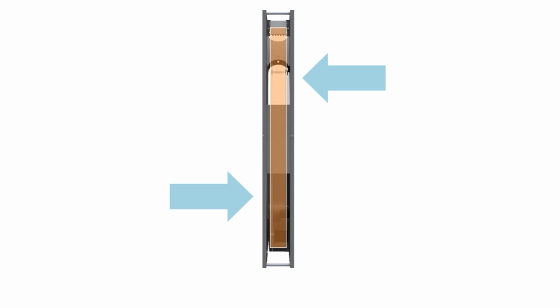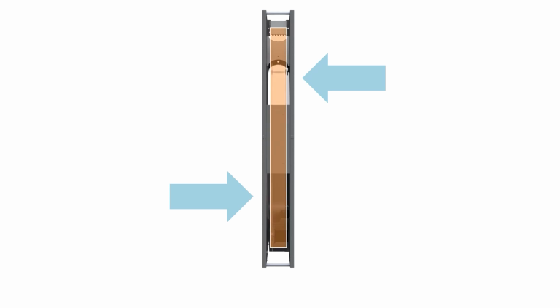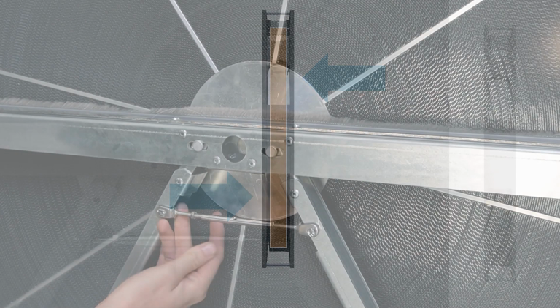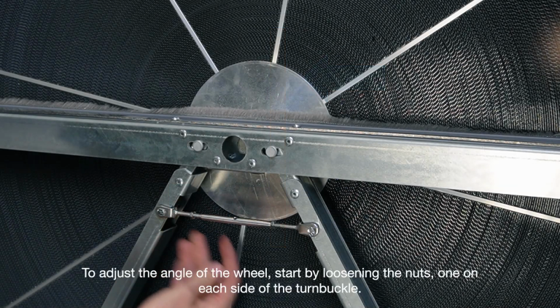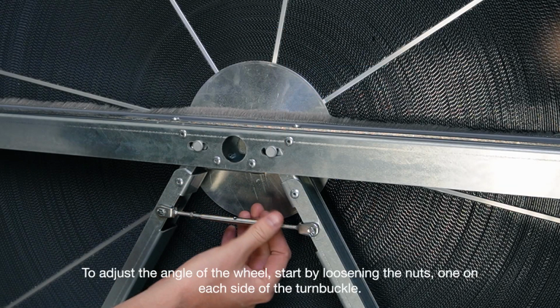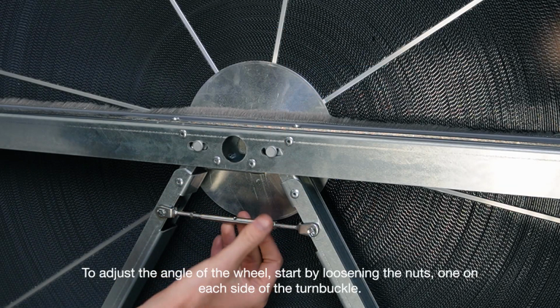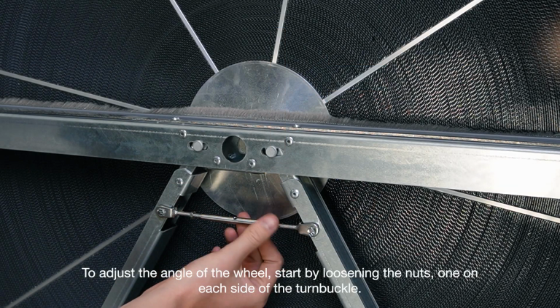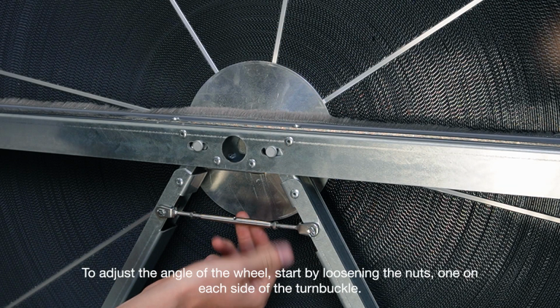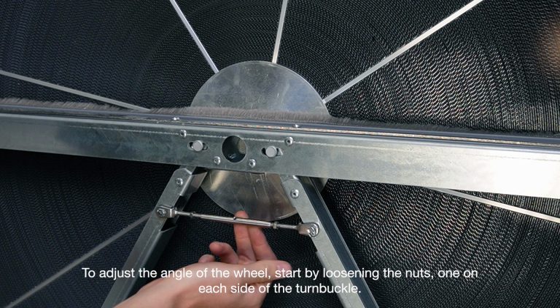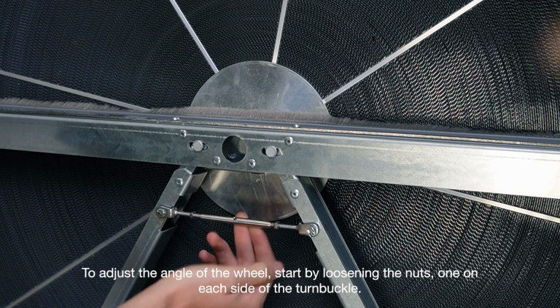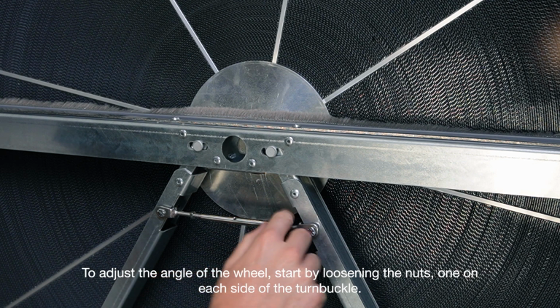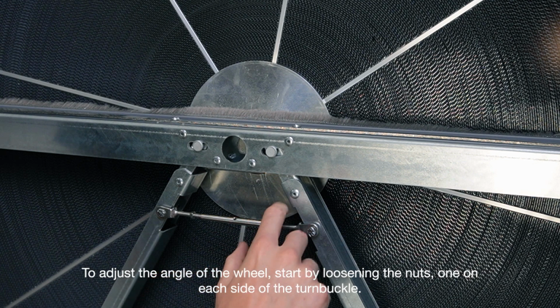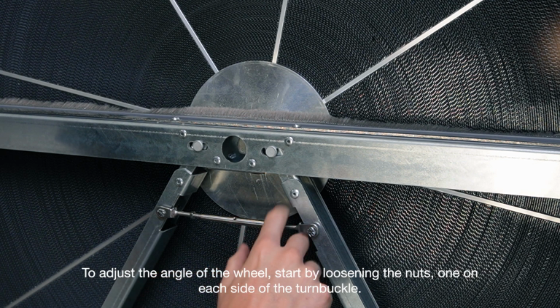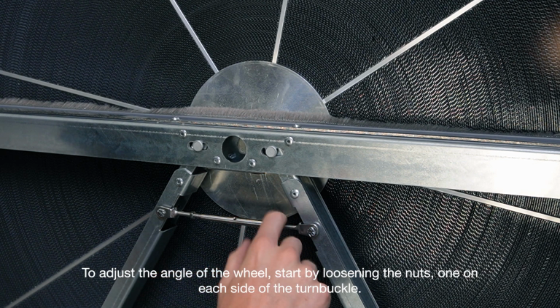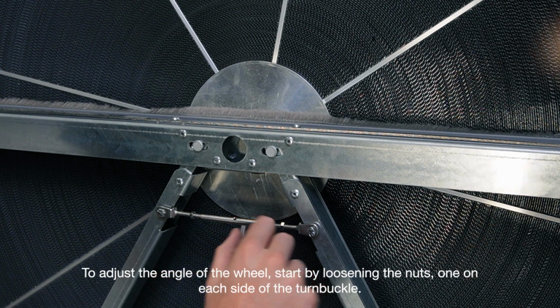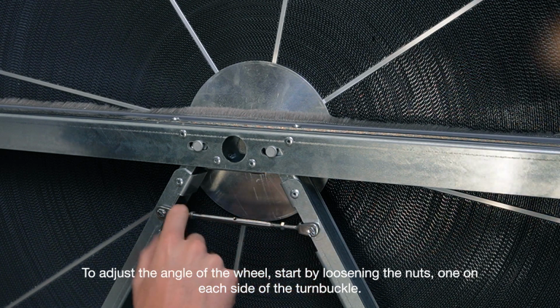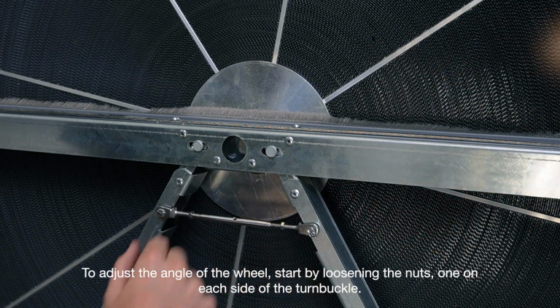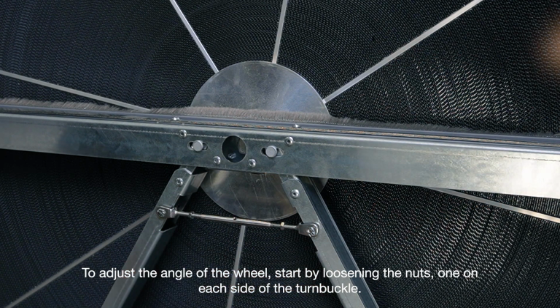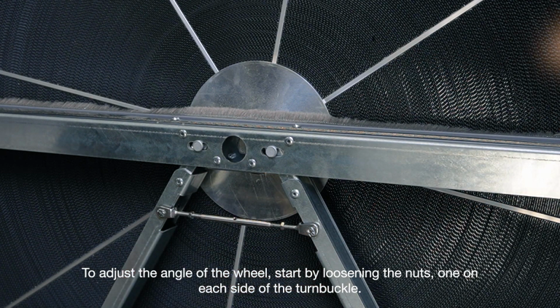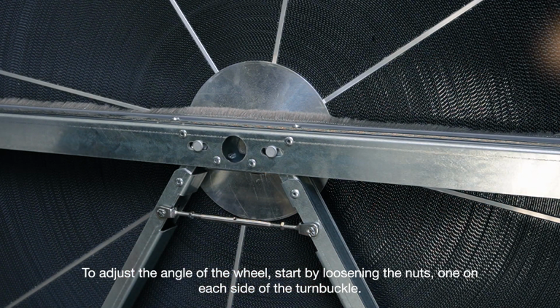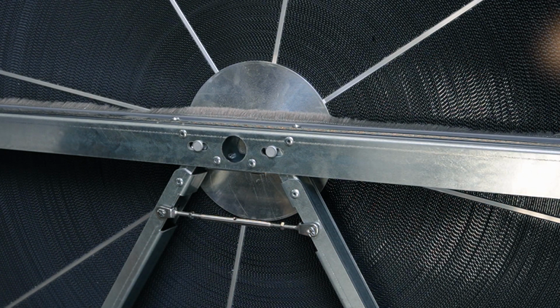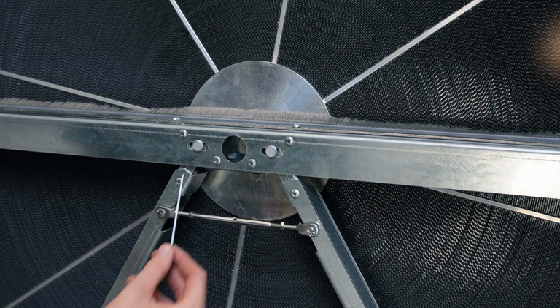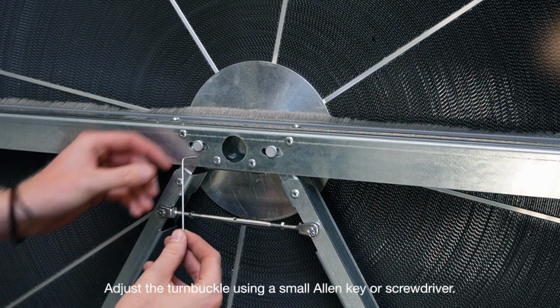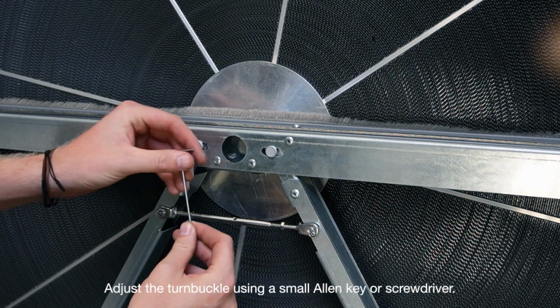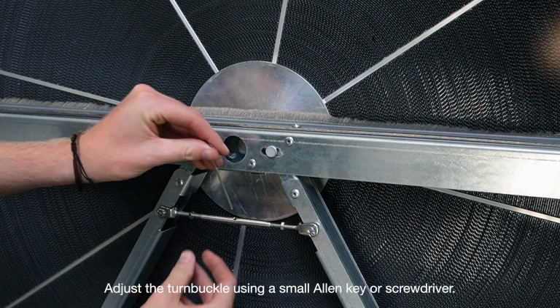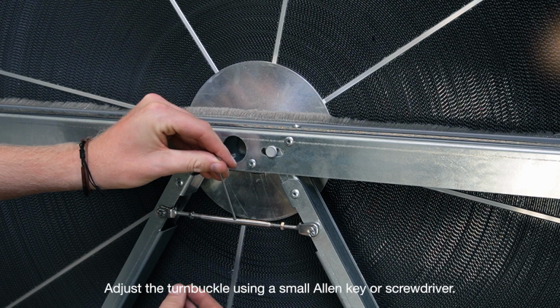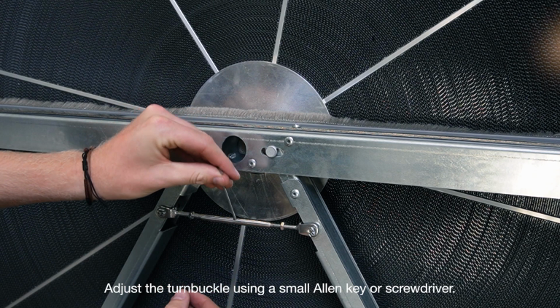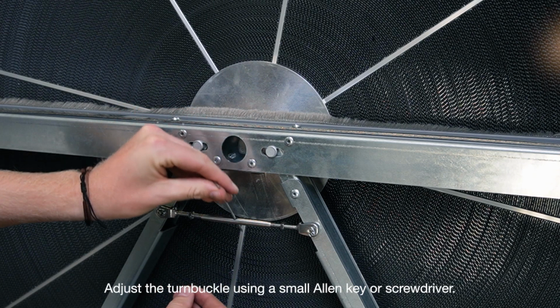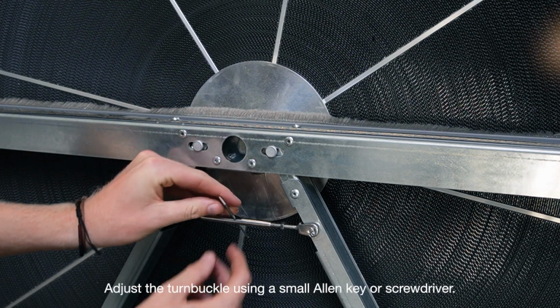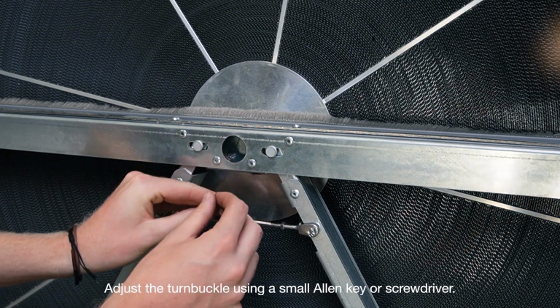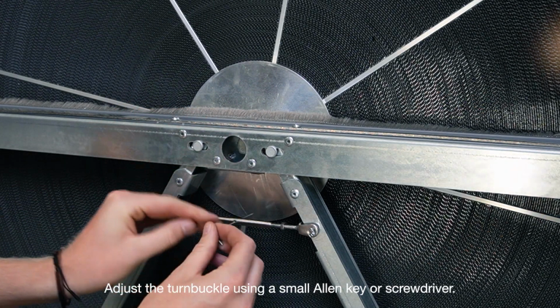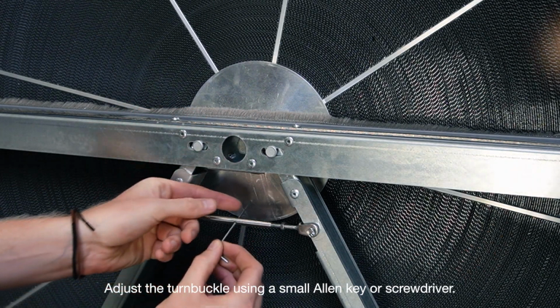To adjust the angle of the wheel, start by loosening the nuts, one on each side of the turnbuckle. Adjust the turnbuckle using a small allen key or screwdriver.